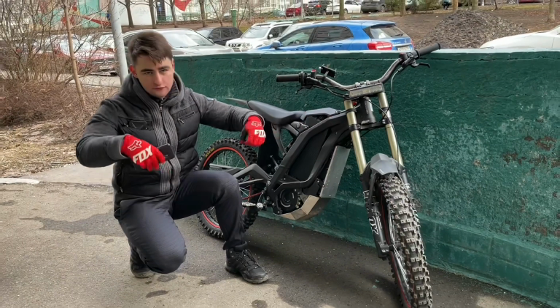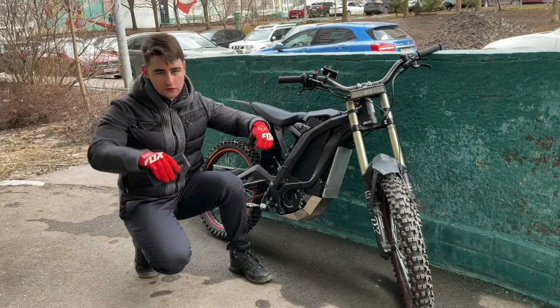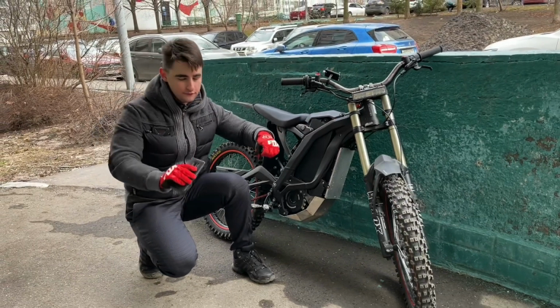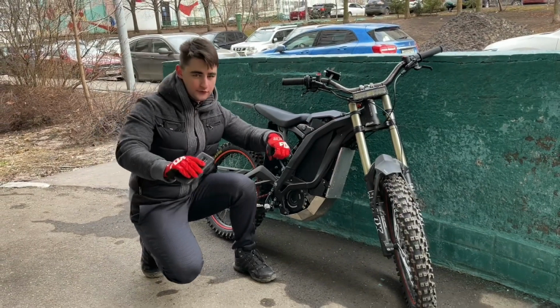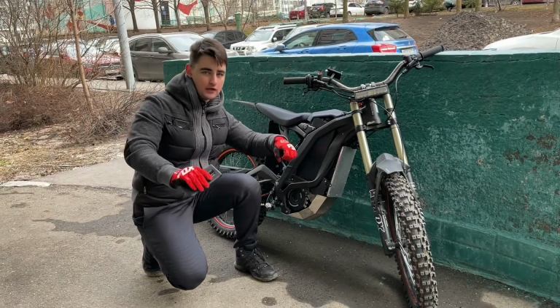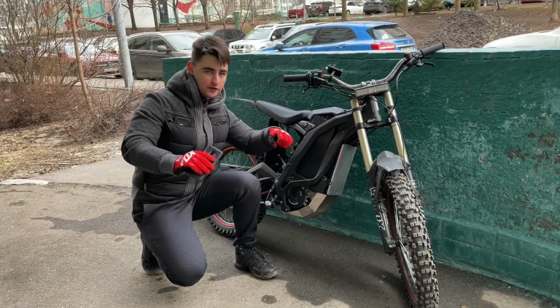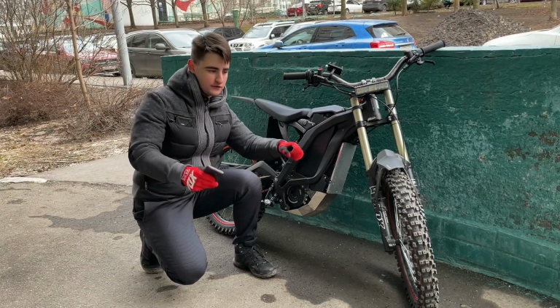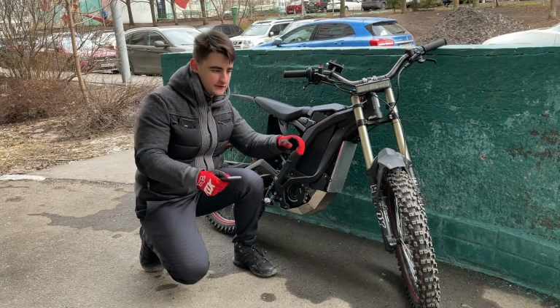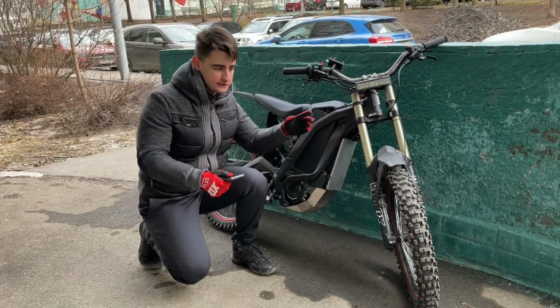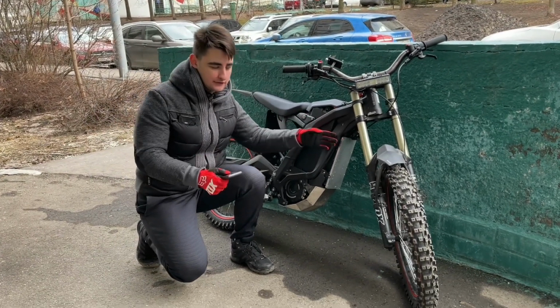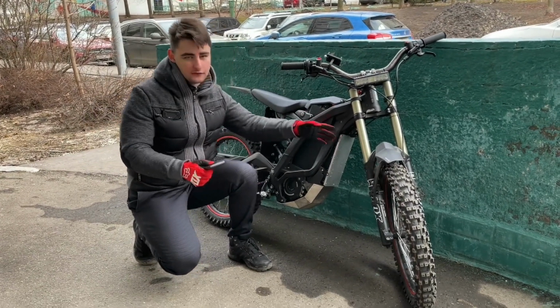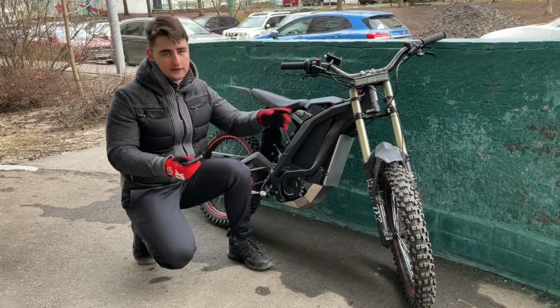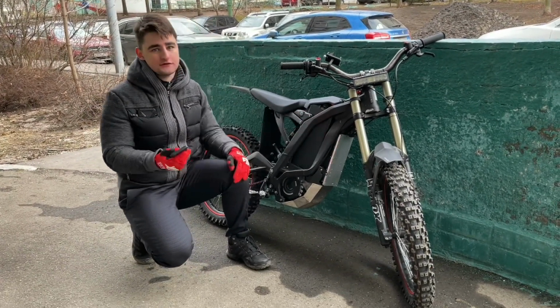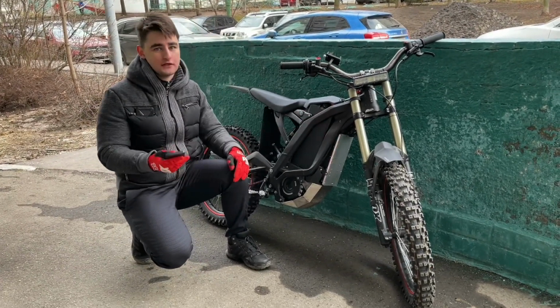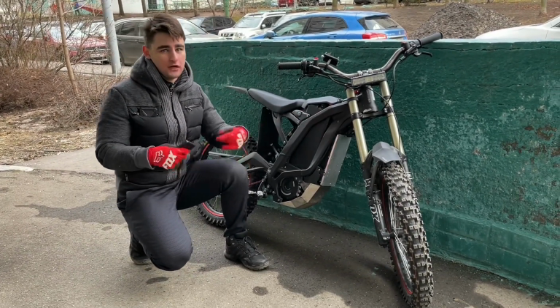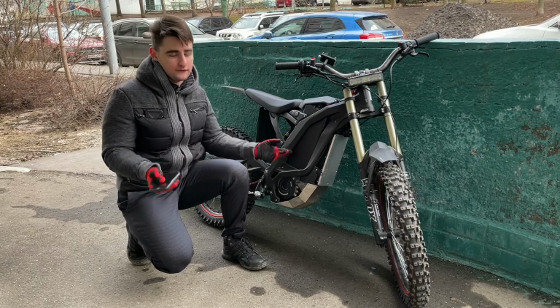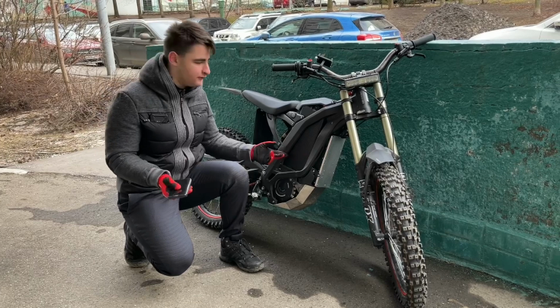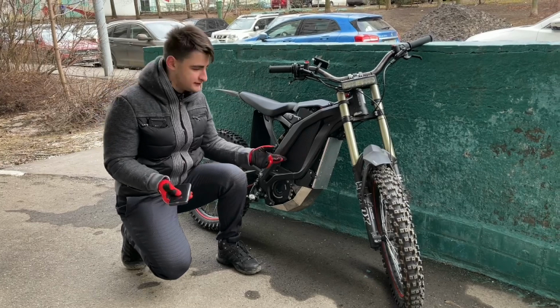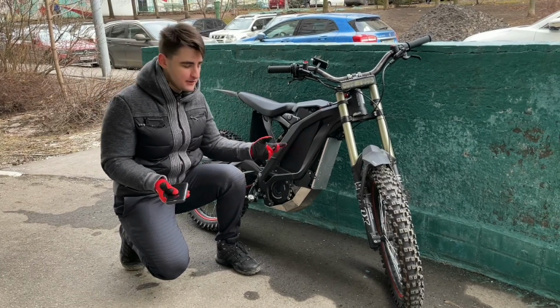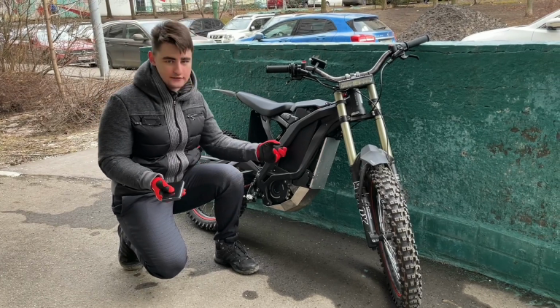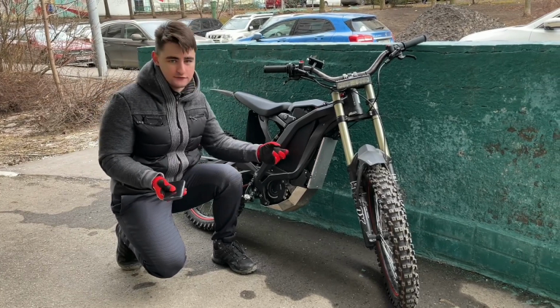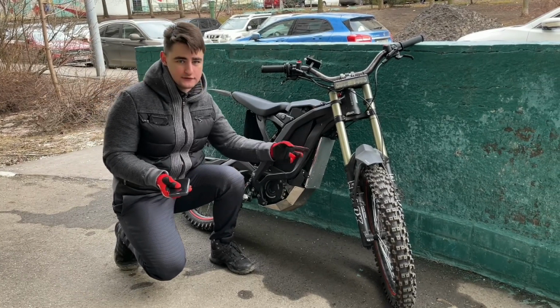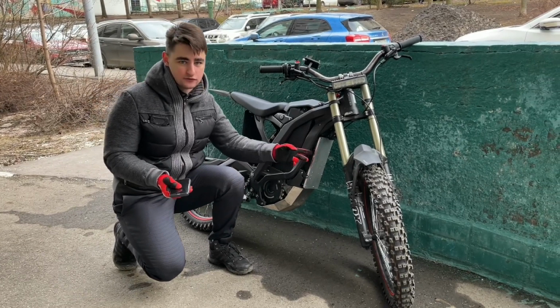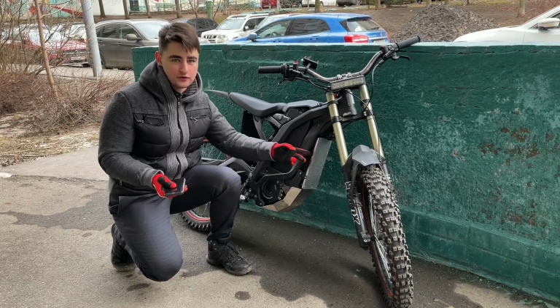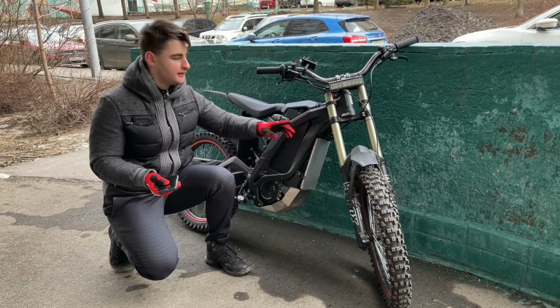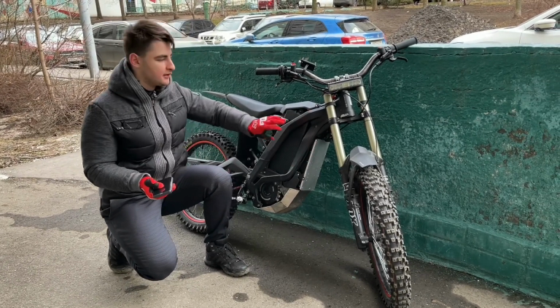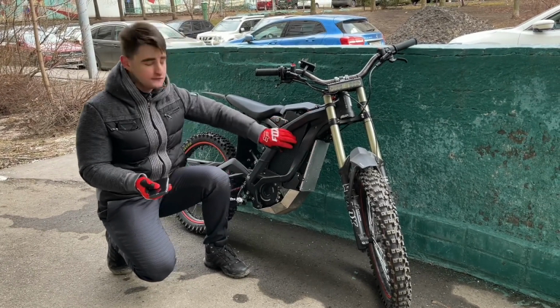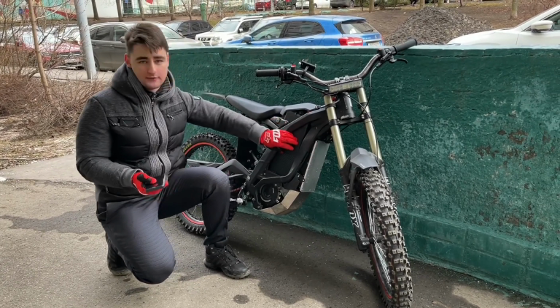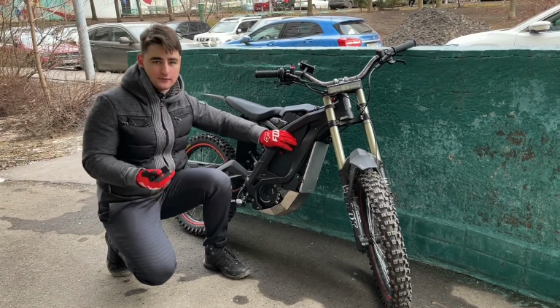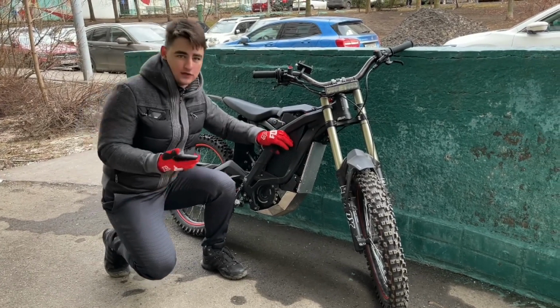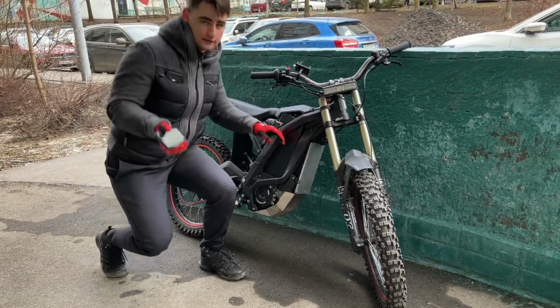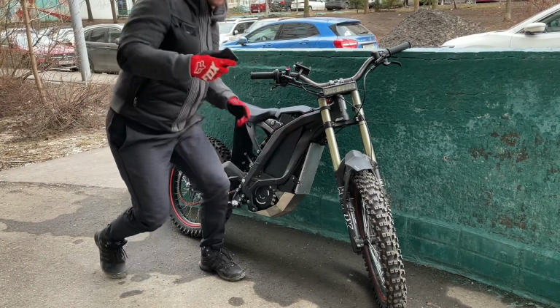We will now show you what the performance looks like on the upgraded battery with this controller. I will do full throttle from zero speed and you will get an understanding of how fast this bike is with this Syntag controller and our 52 amp hour battery. Let's go.